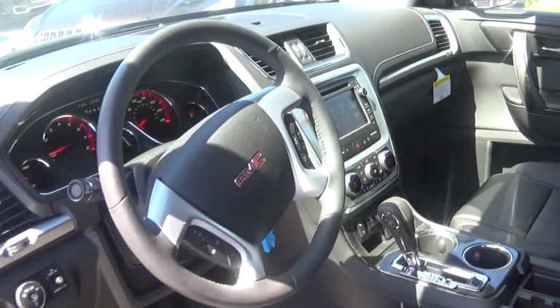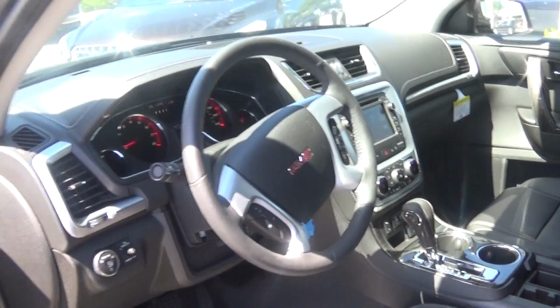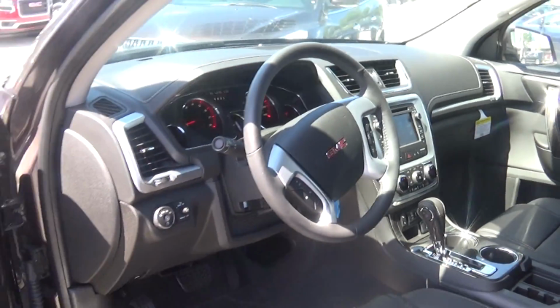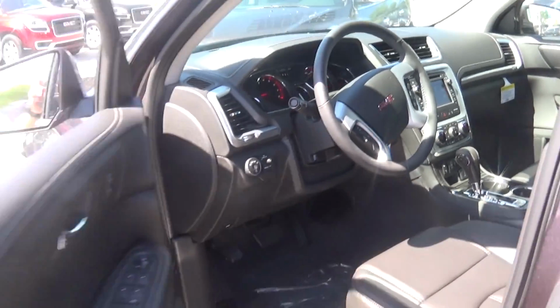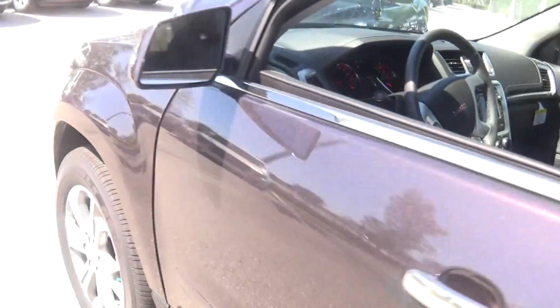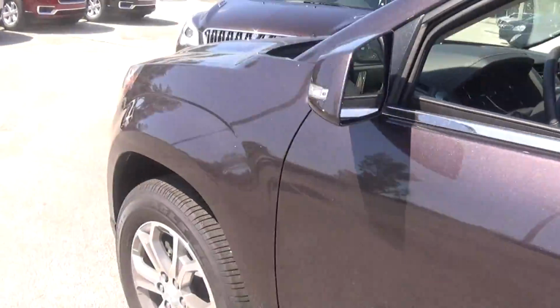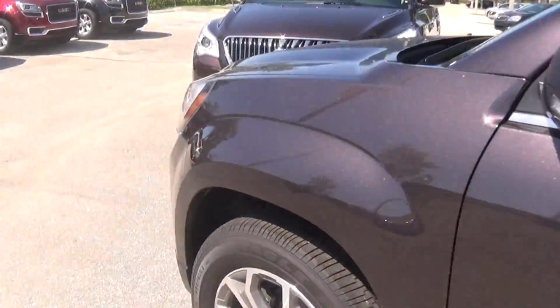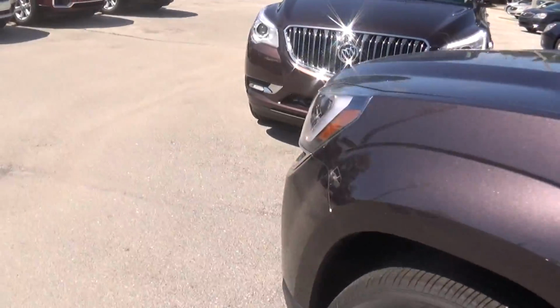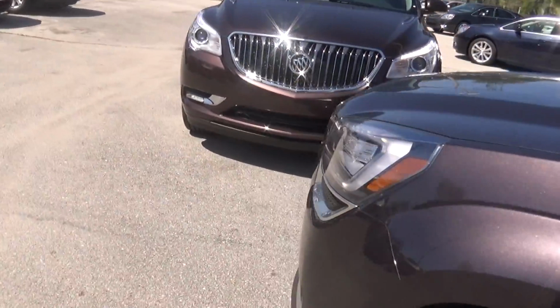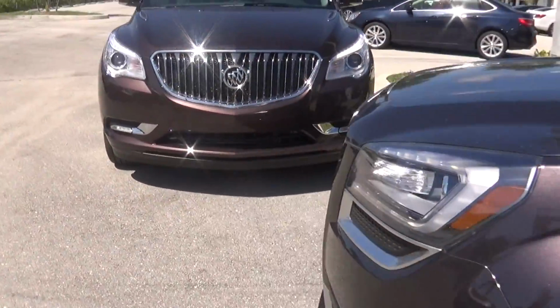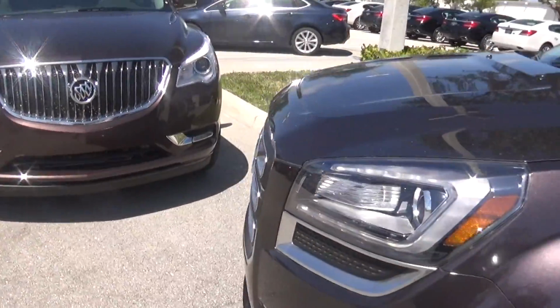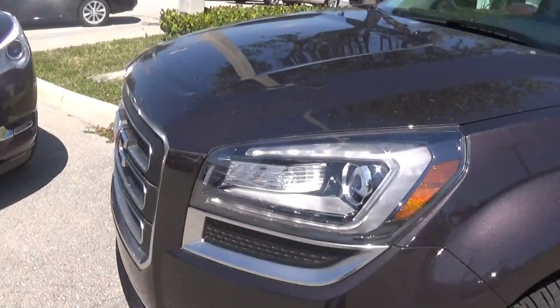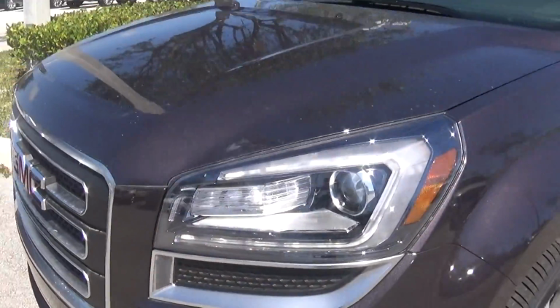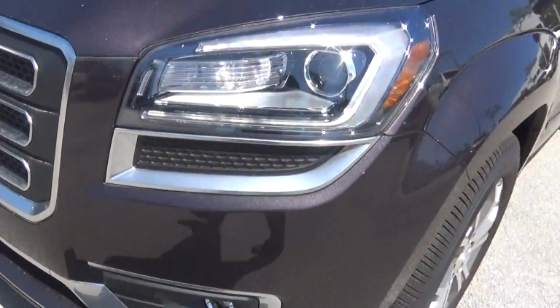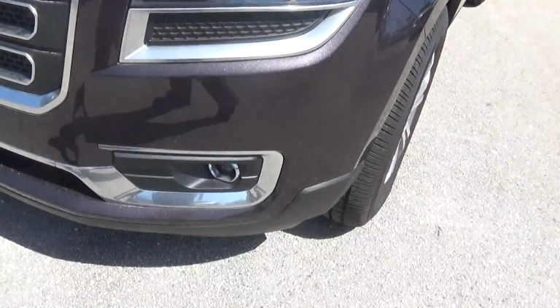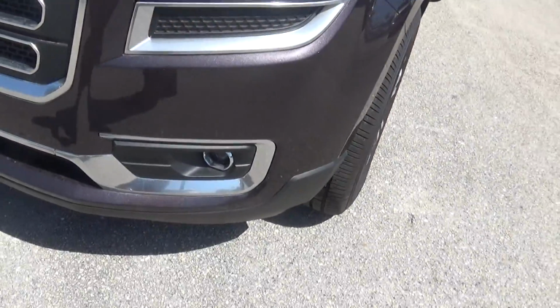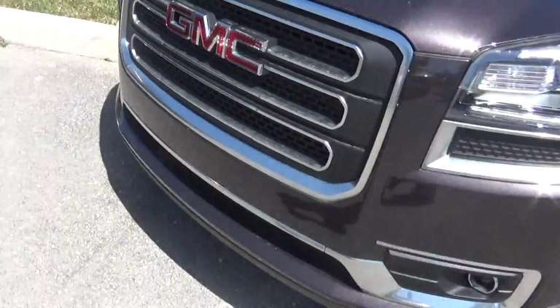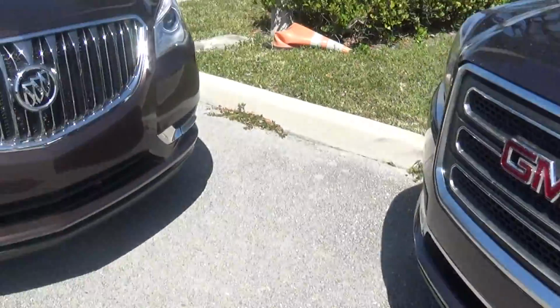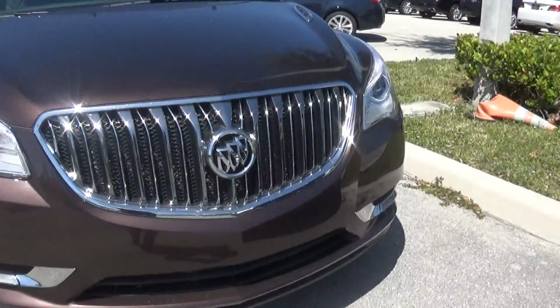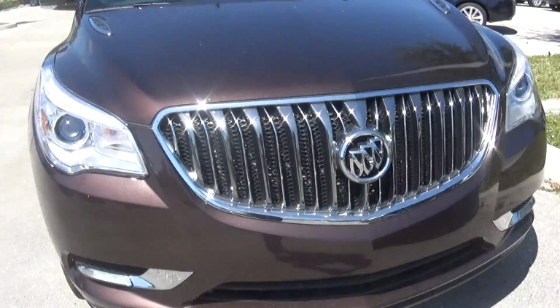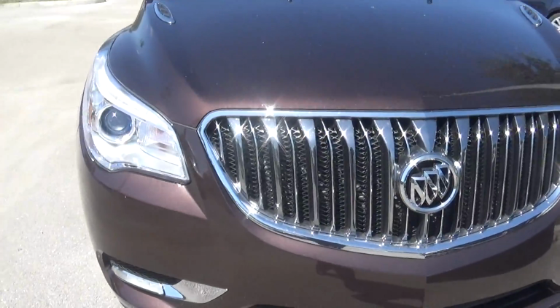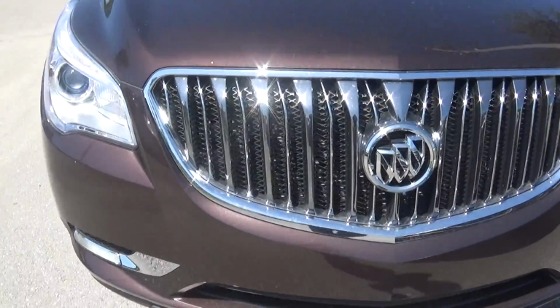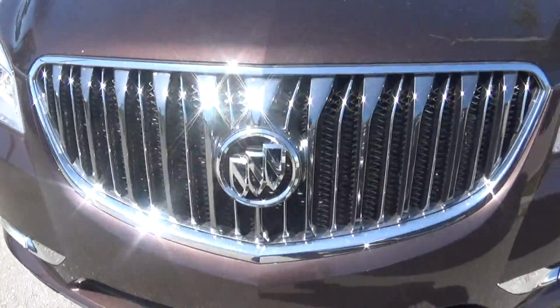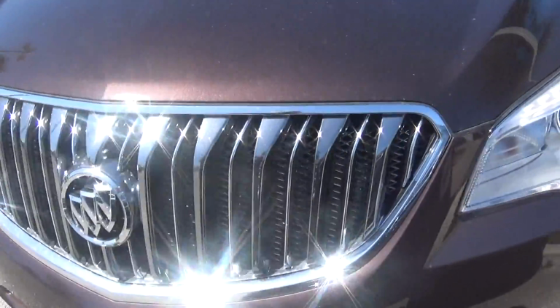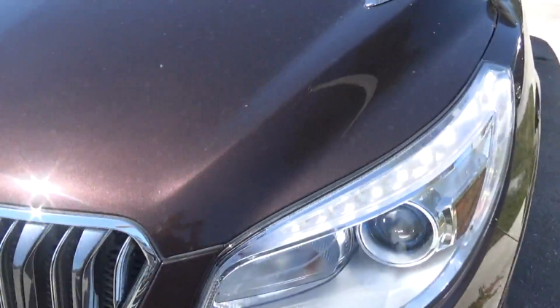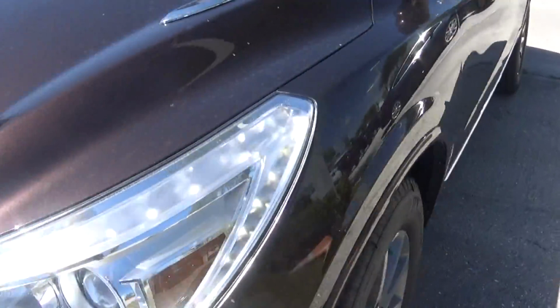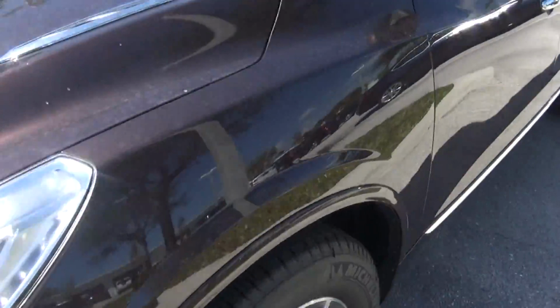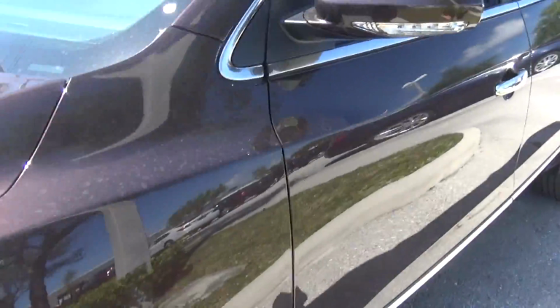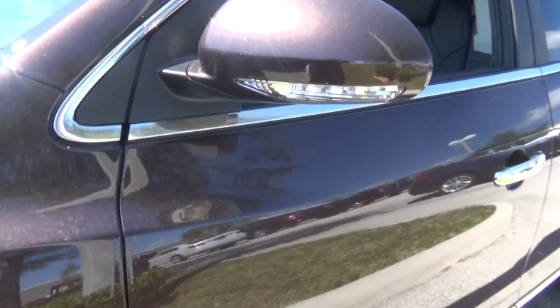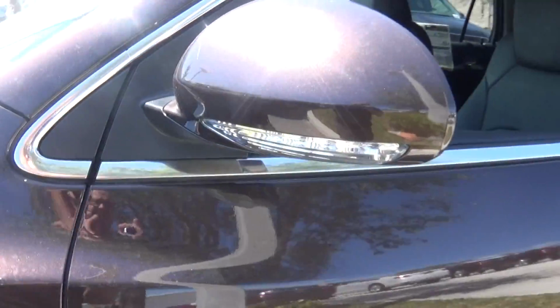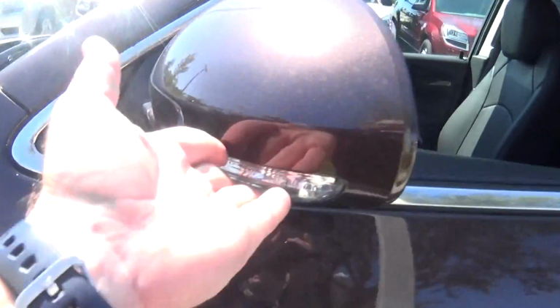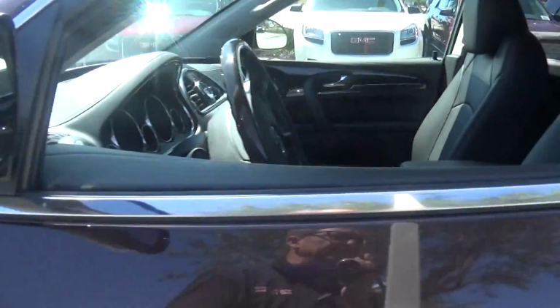Now we're going to take a quick peek on the inside of the Enclave for you. And if you'll notice, both have the LED running lamps, fog lamps, chrome grills, exterior turn signals.